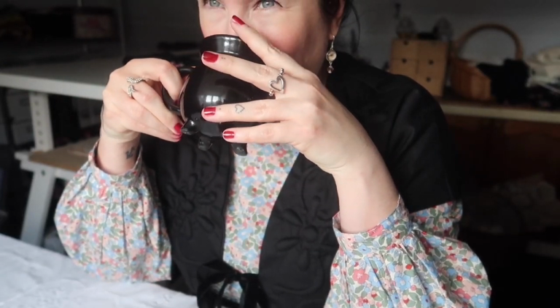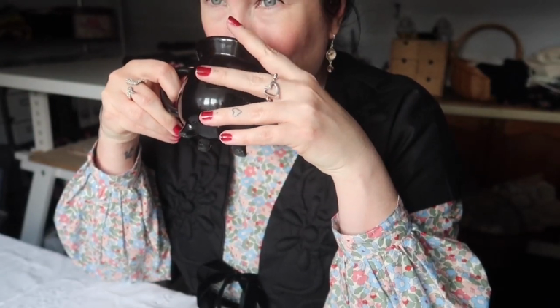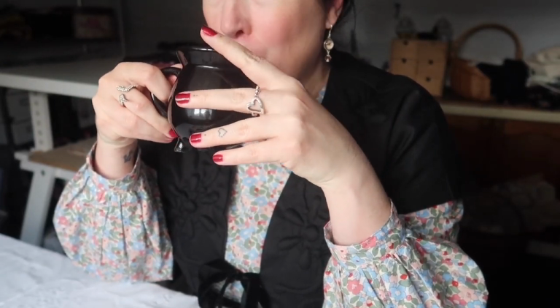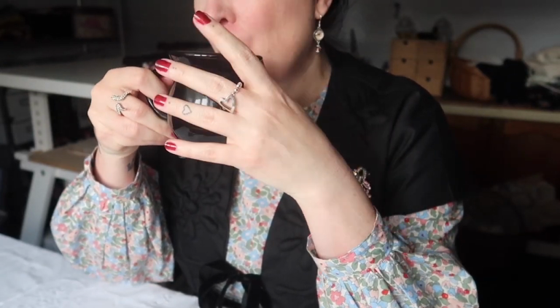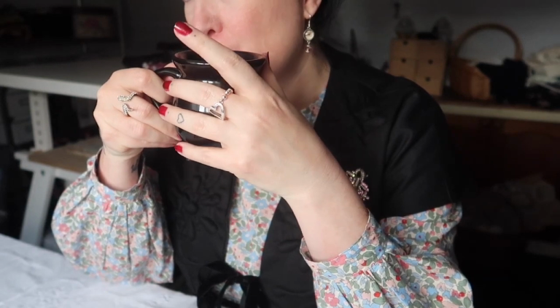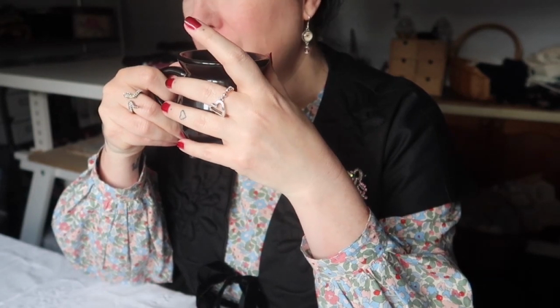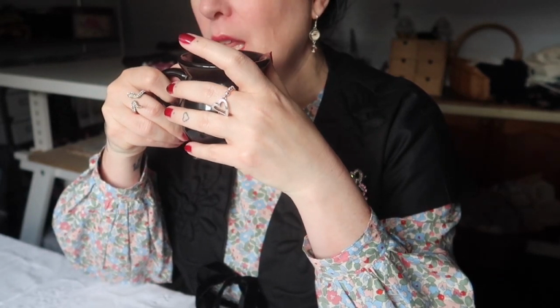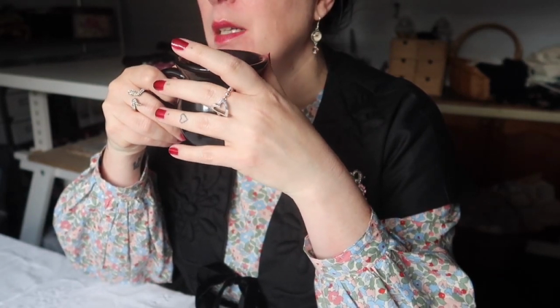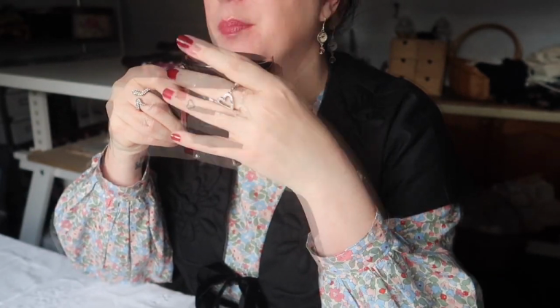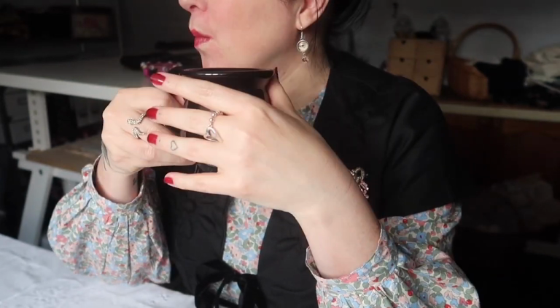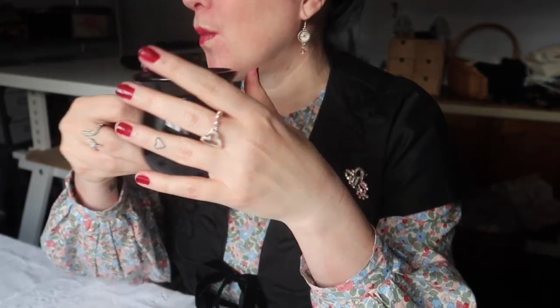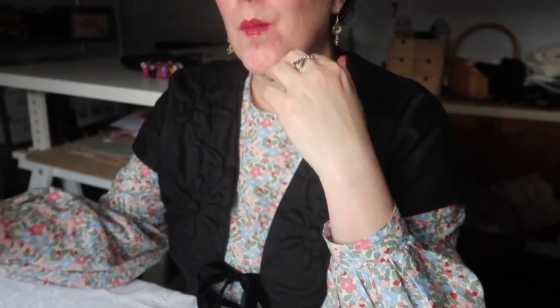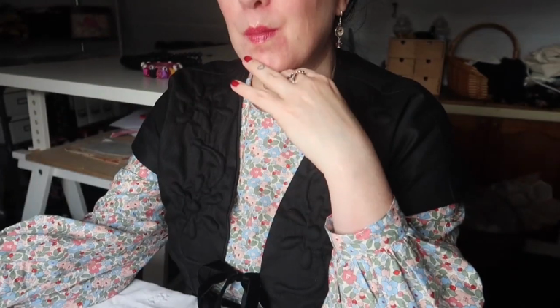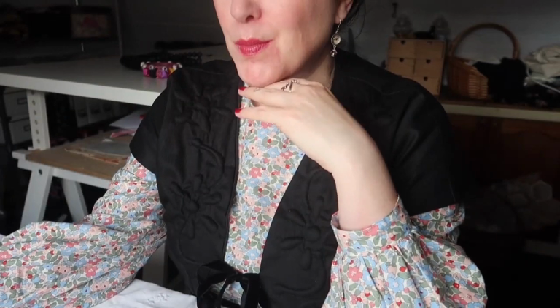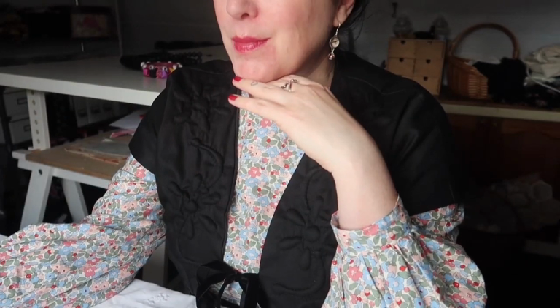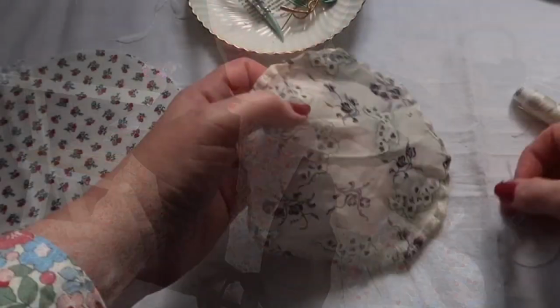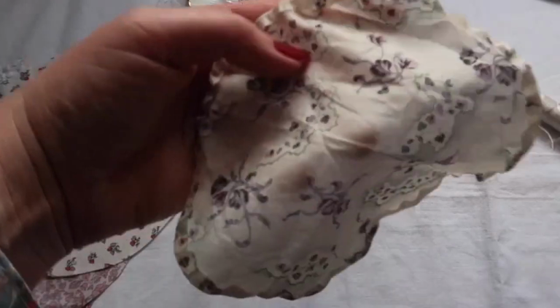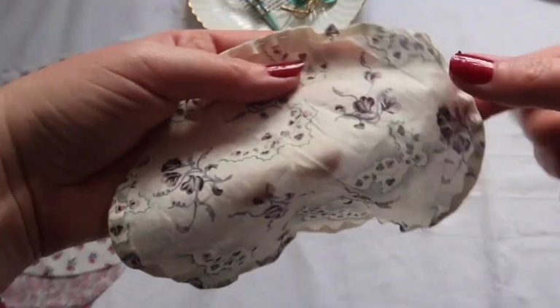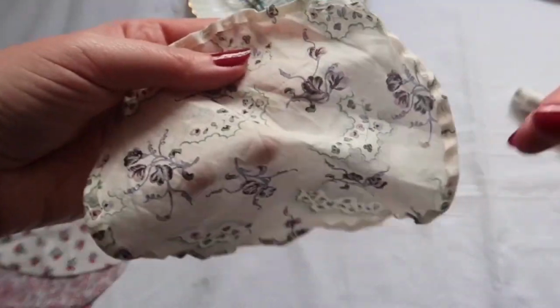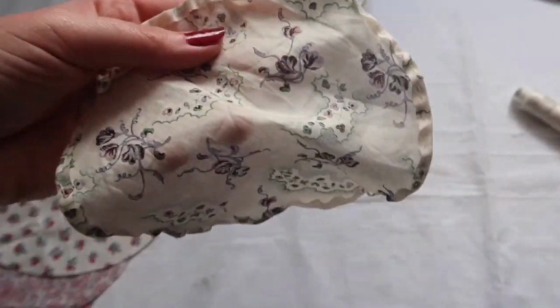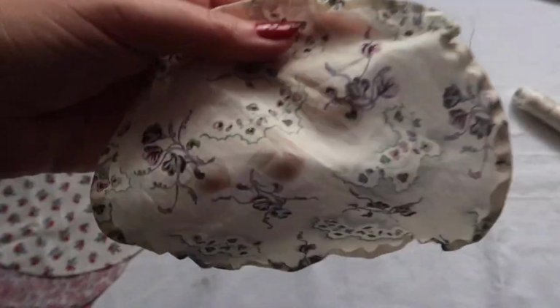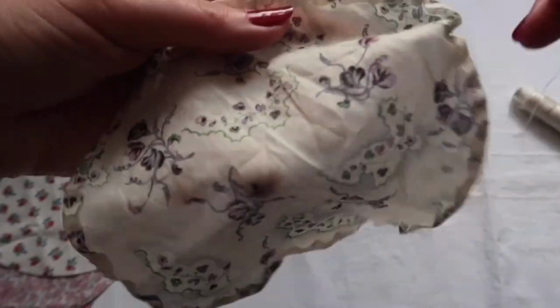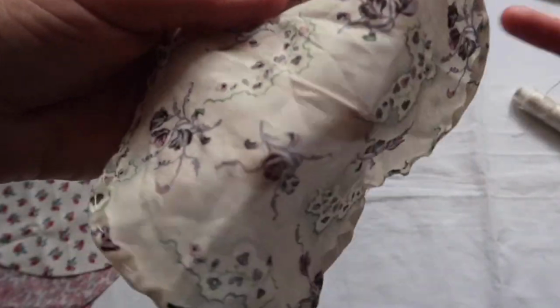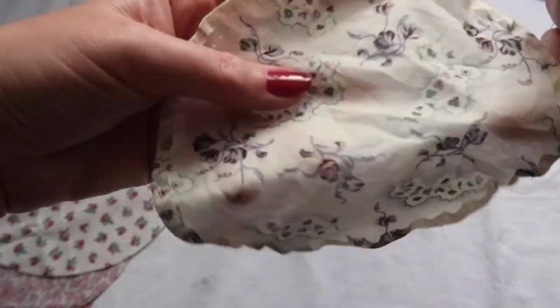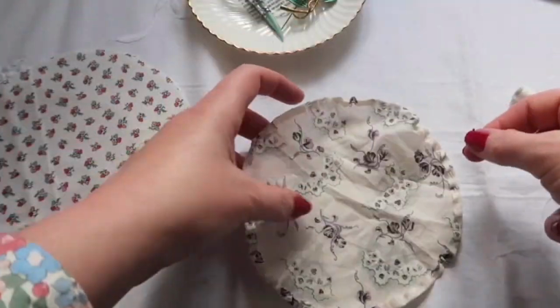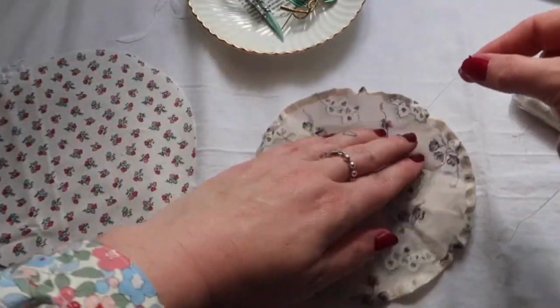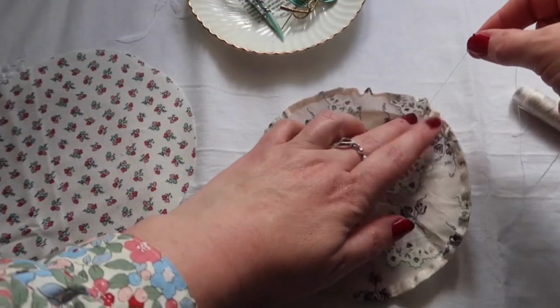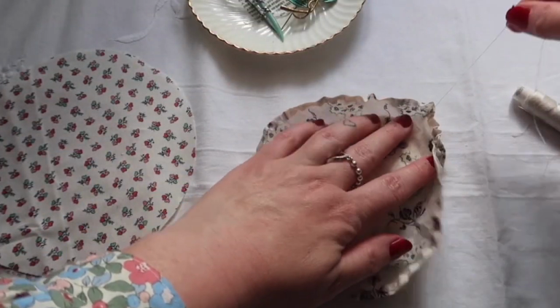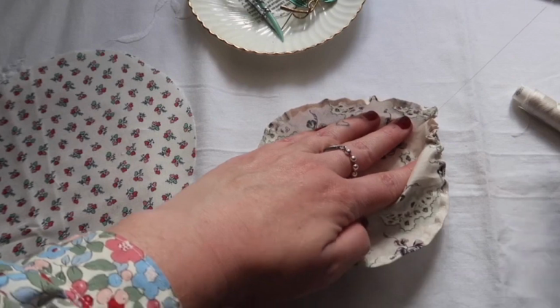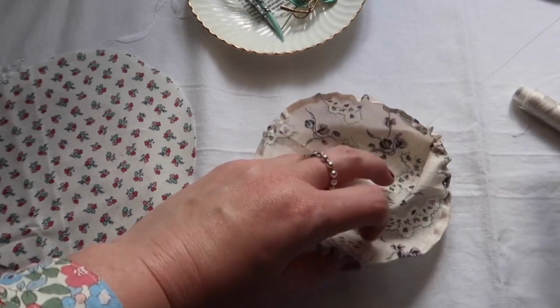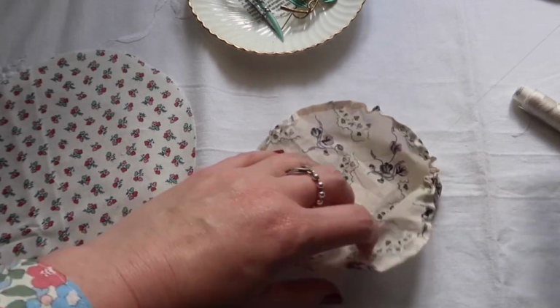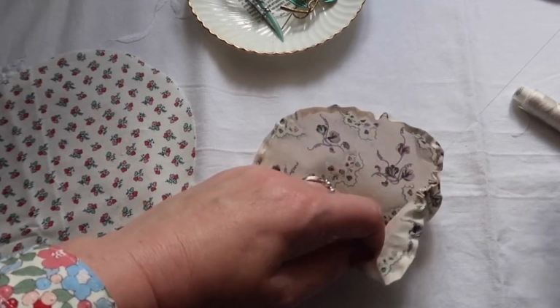It's very important to take frequent tea breaks whilst doing any kind of crafting. One of the things that I so enjoy about these very simple, almost mindless craft projects is that I can think about more complicated projects whilst I'm in a meditative state sewing.